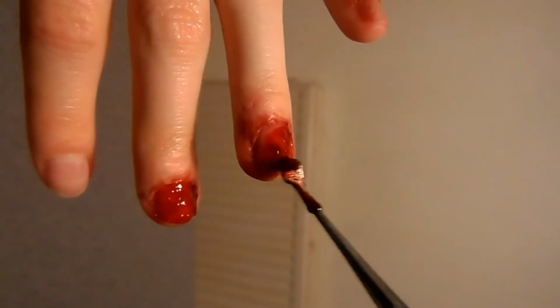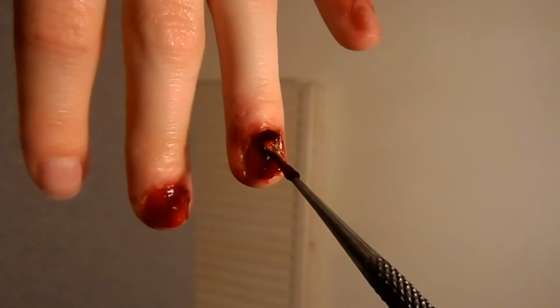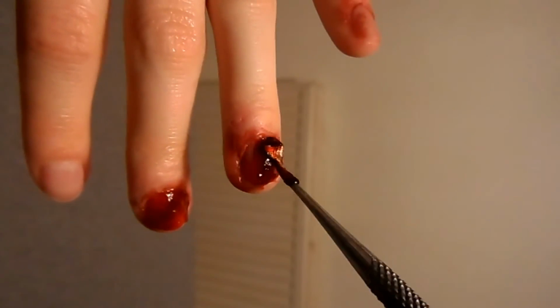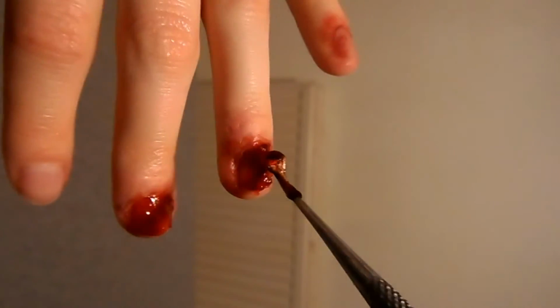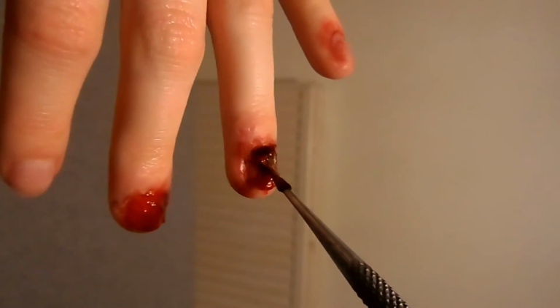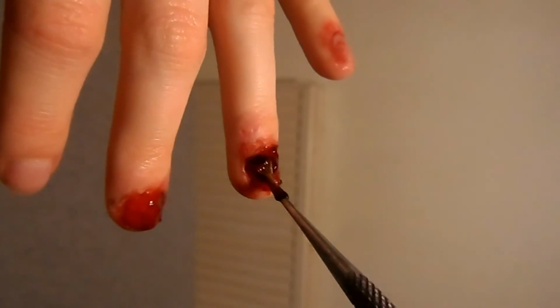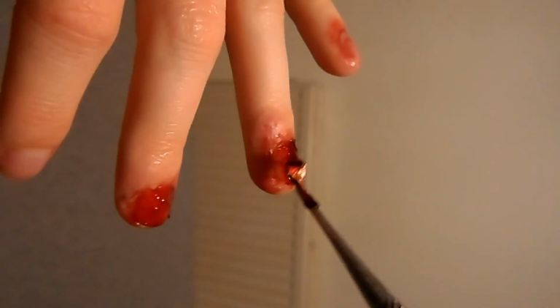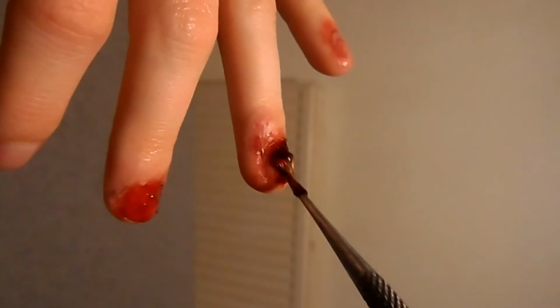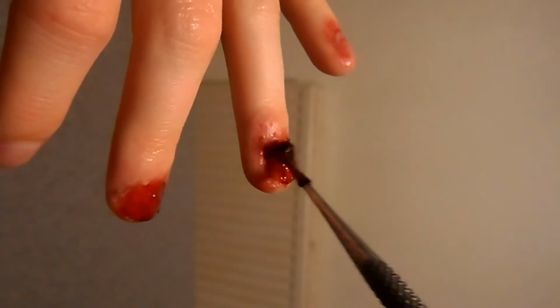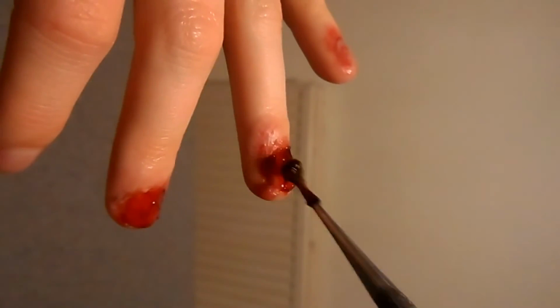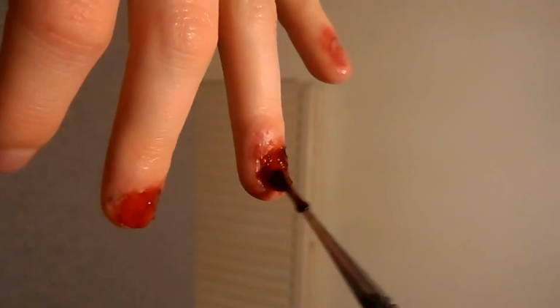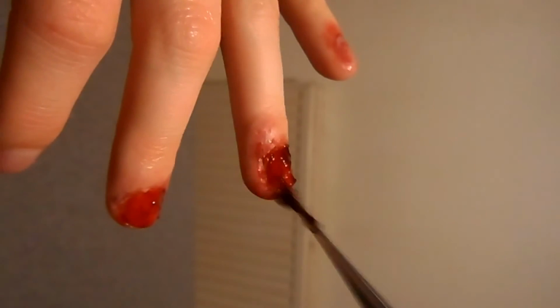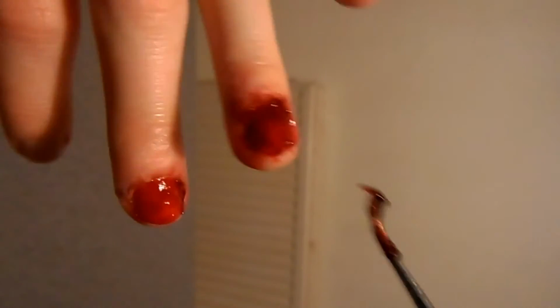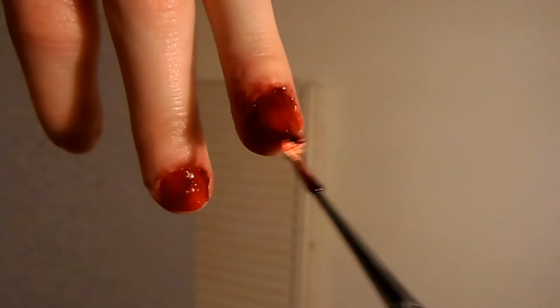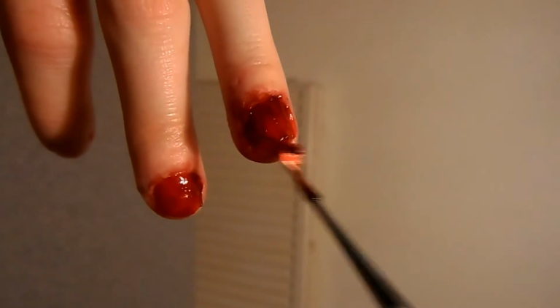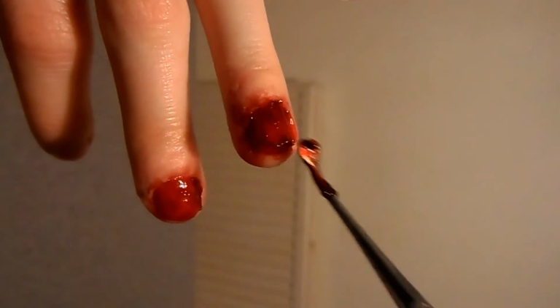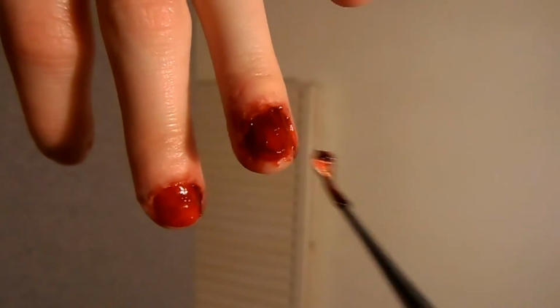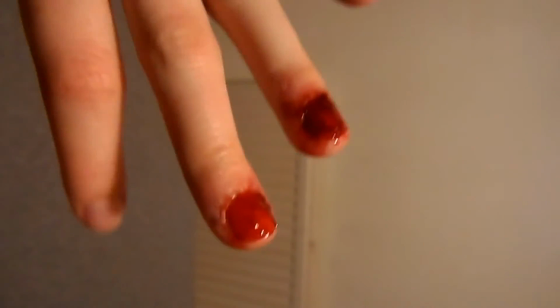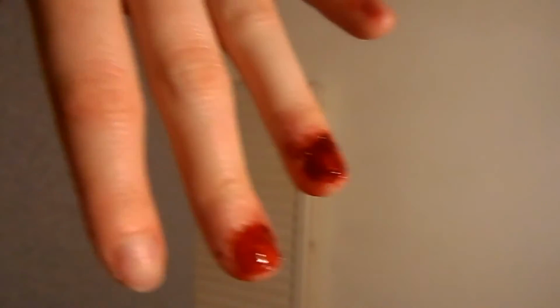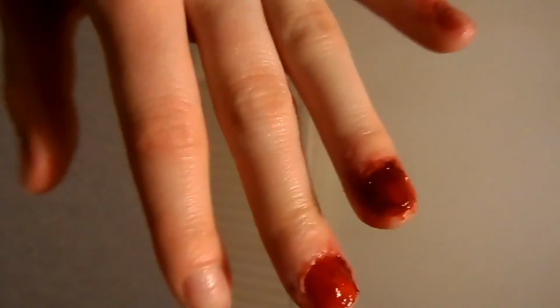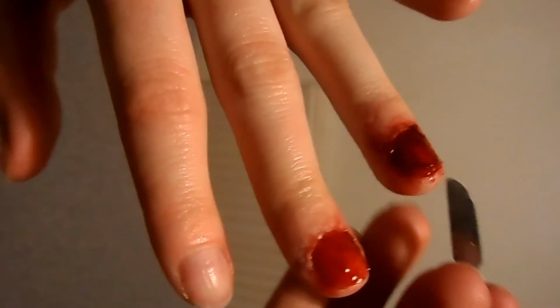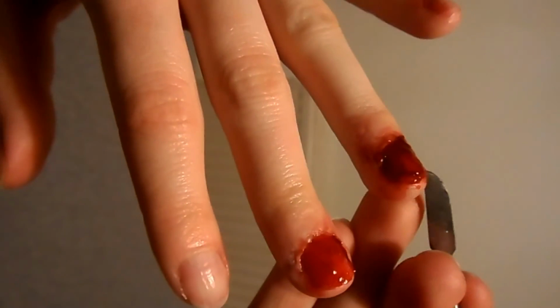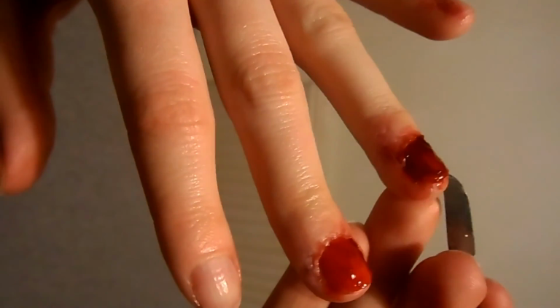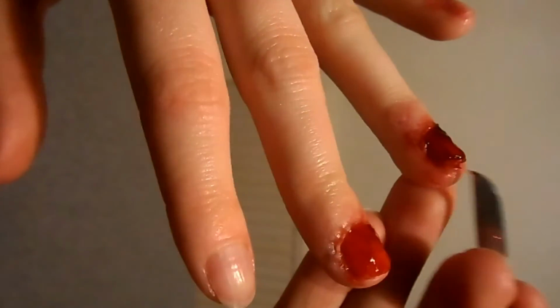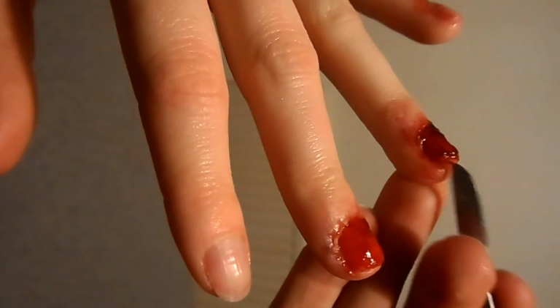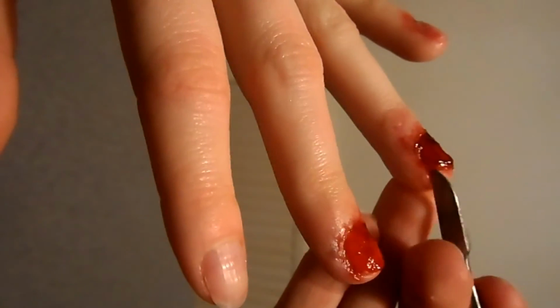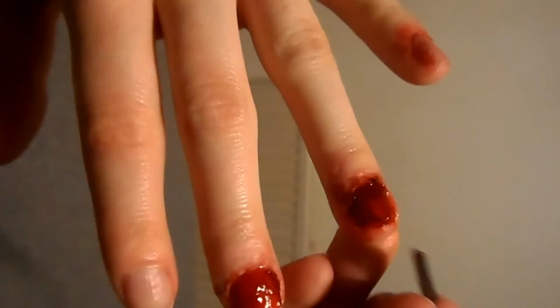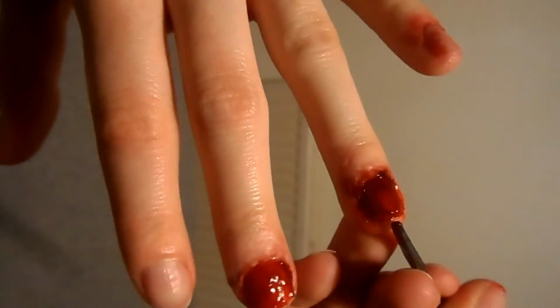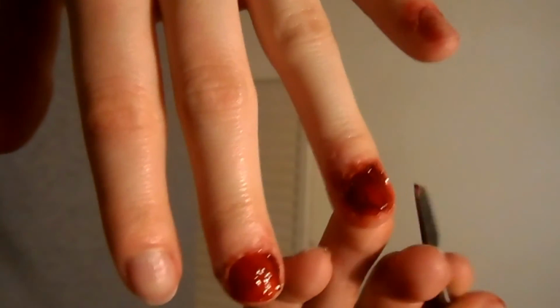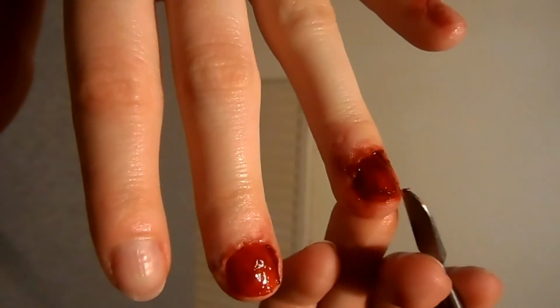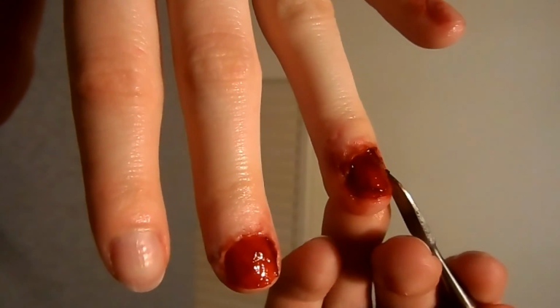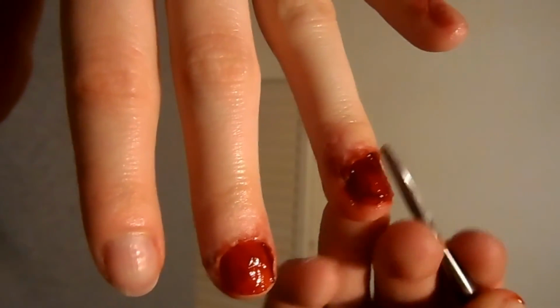Clotted blood on its own was a bit too thick and the liquid was a little bit too thin, so I found that this consistency worked really well as it added a bit of texture, but it meant it was smooth enough to cover the whole nail.